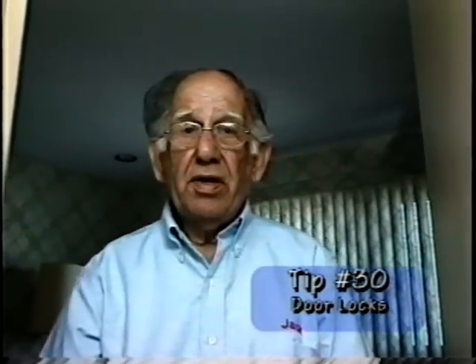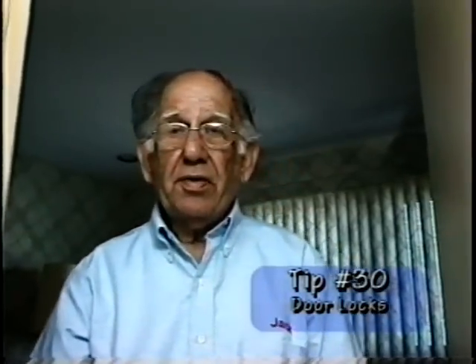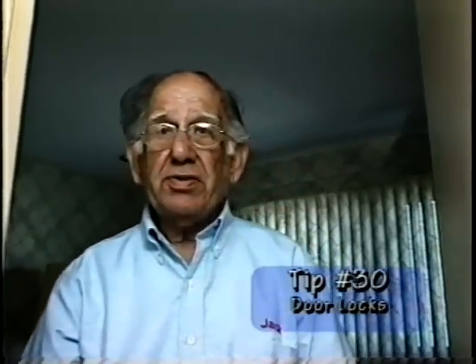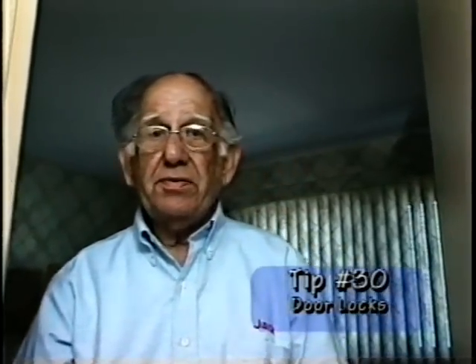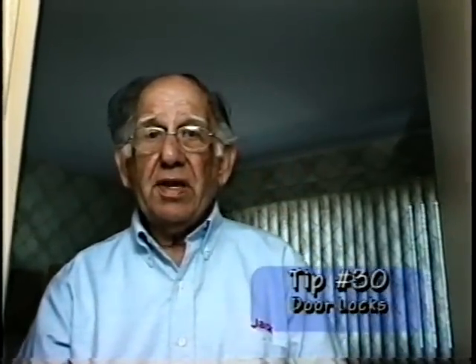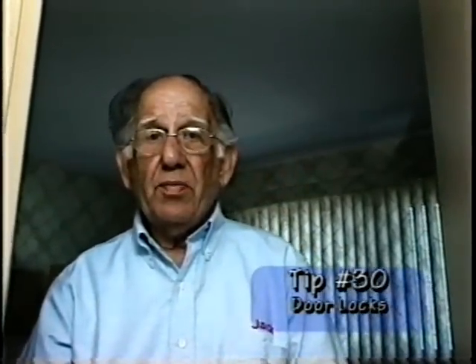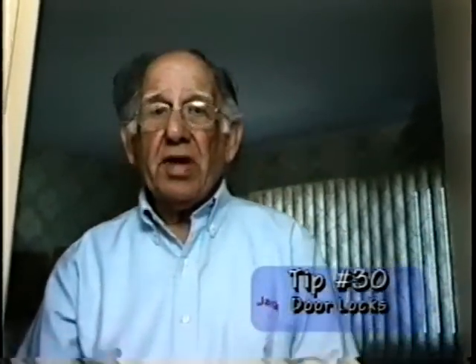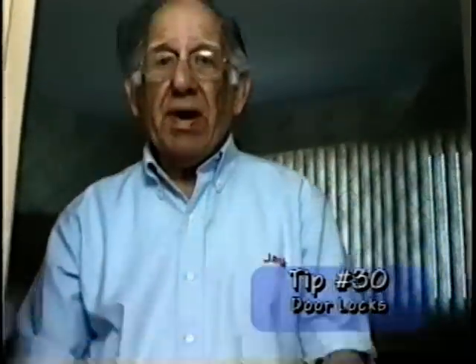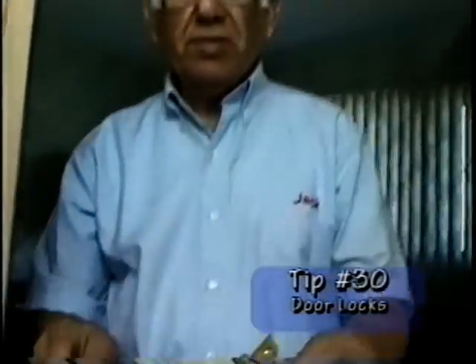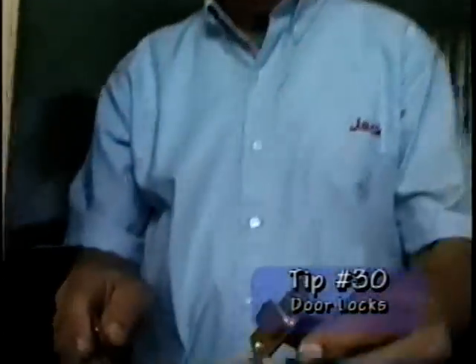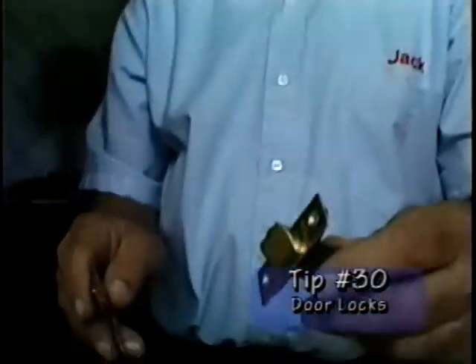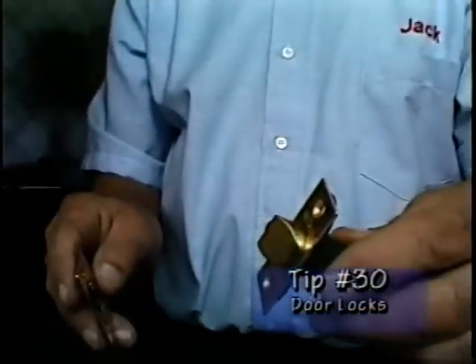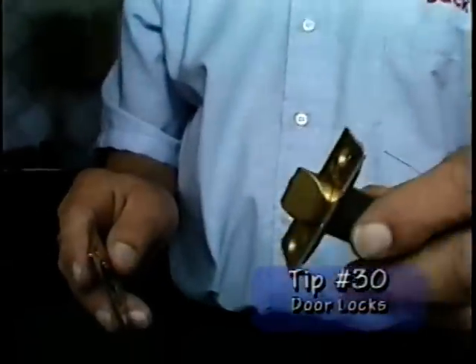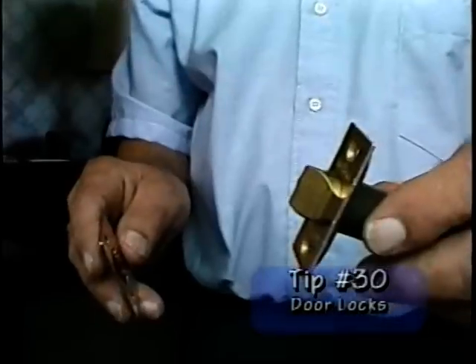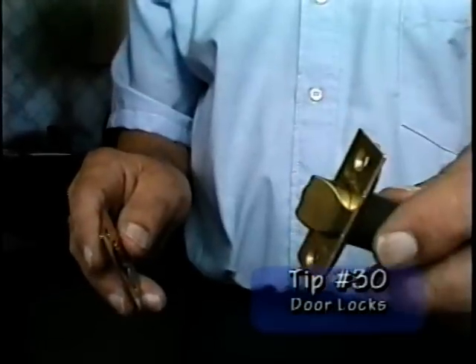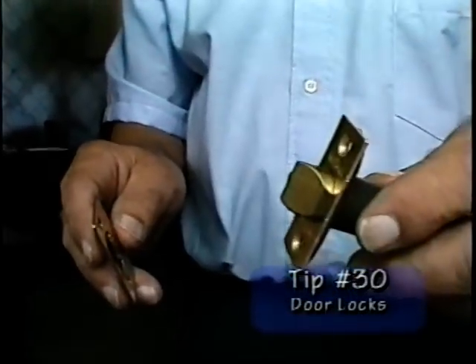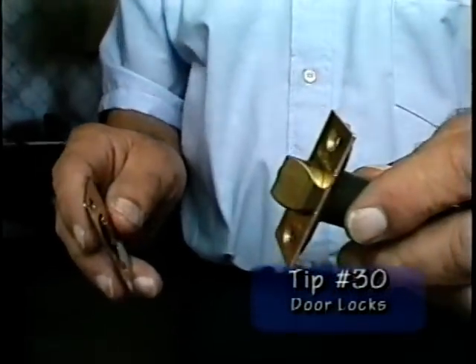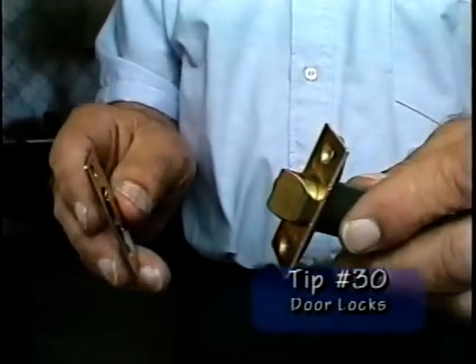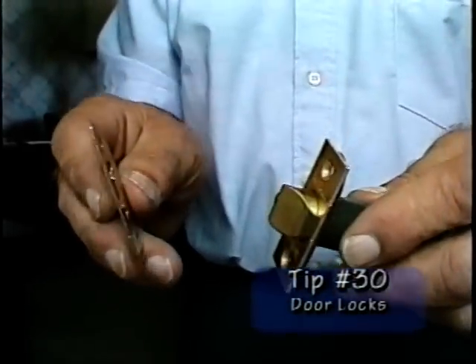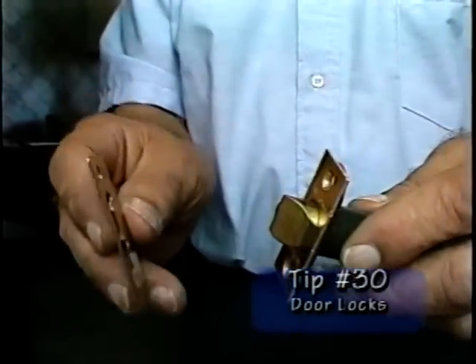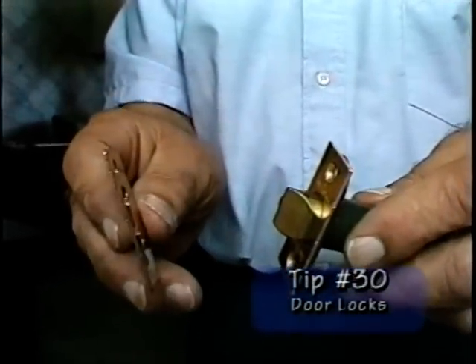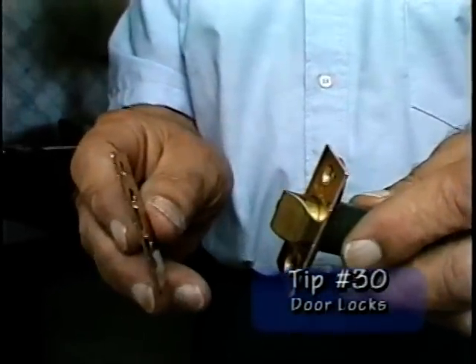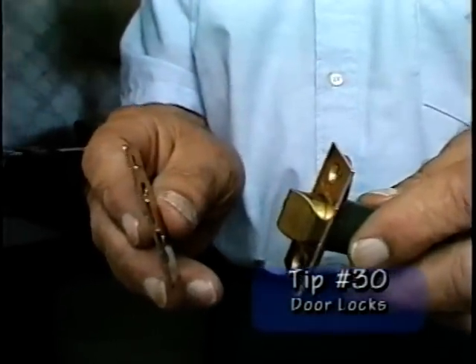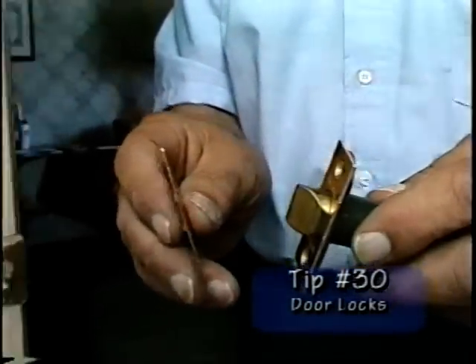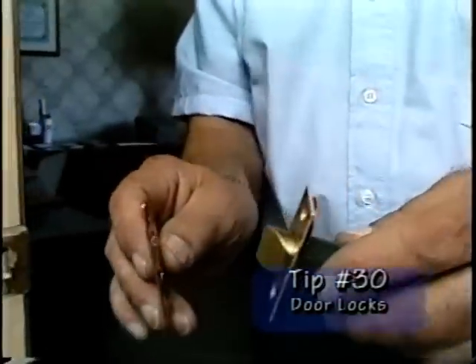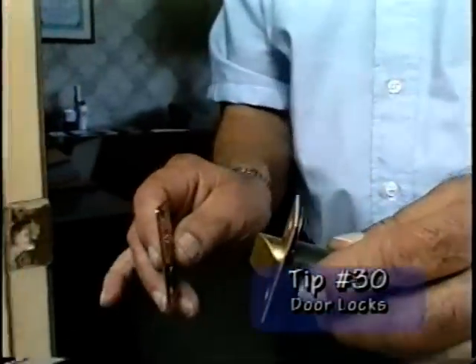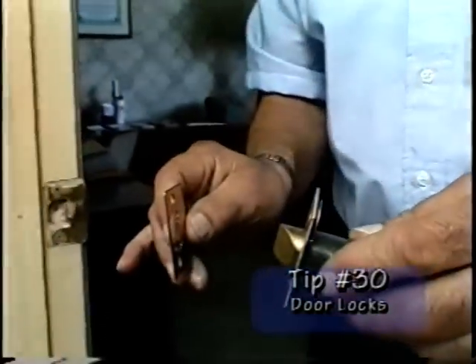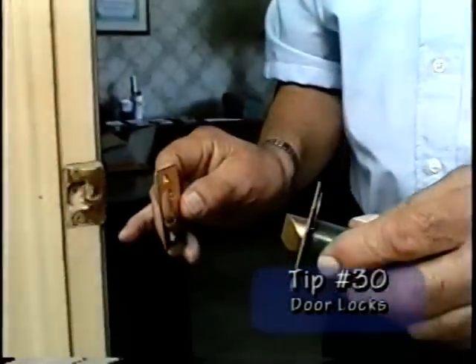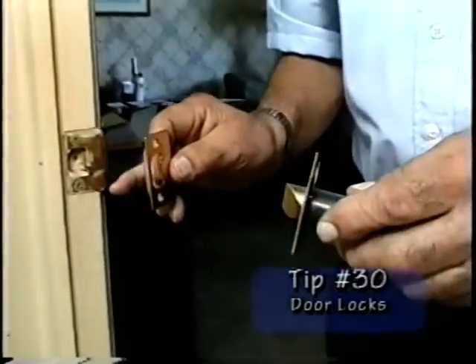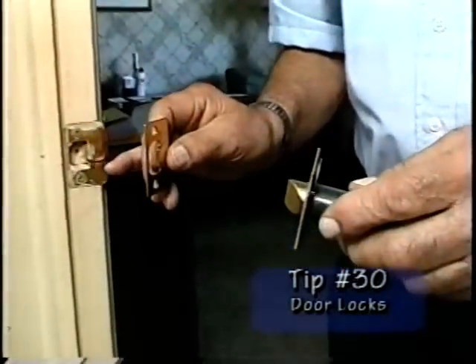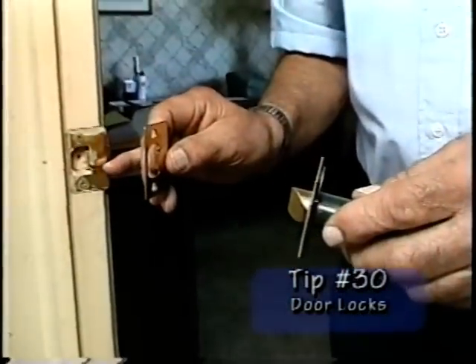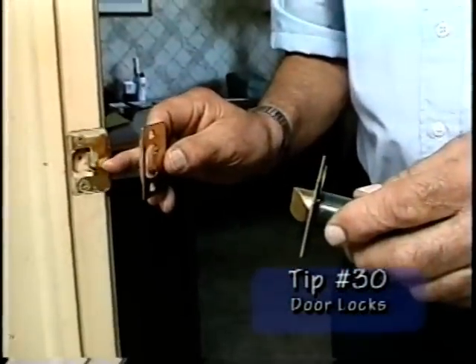A door has two really working parts. One is a latch case like this, one is a strike plate like this, and that's this strike plate right over here.